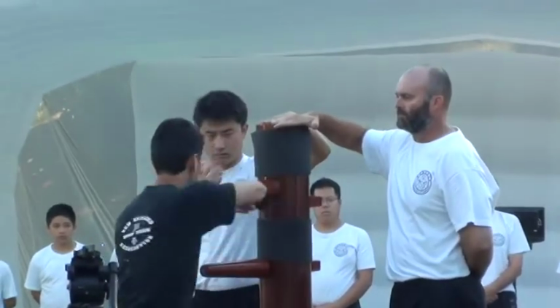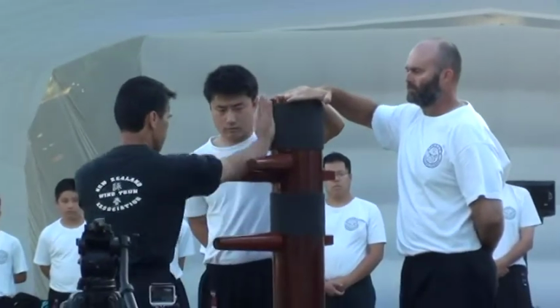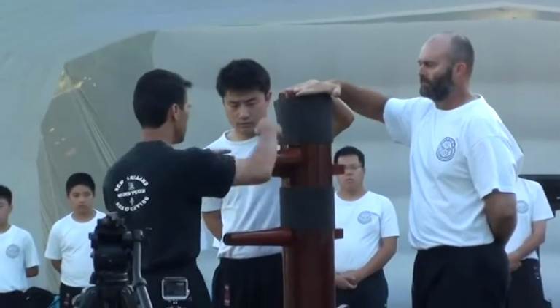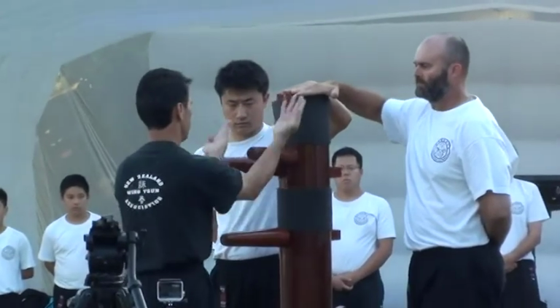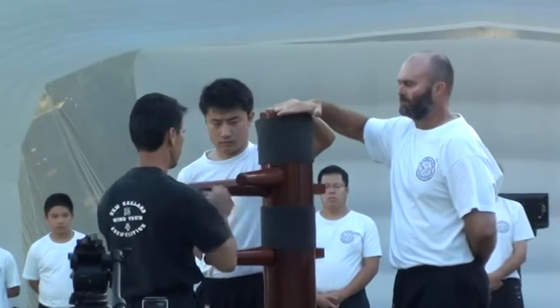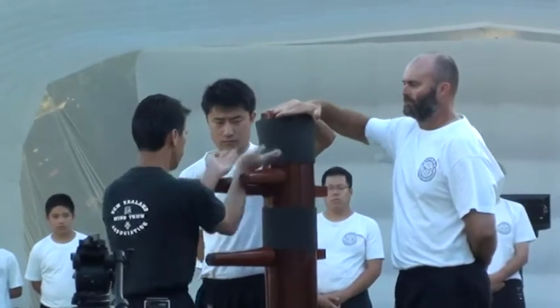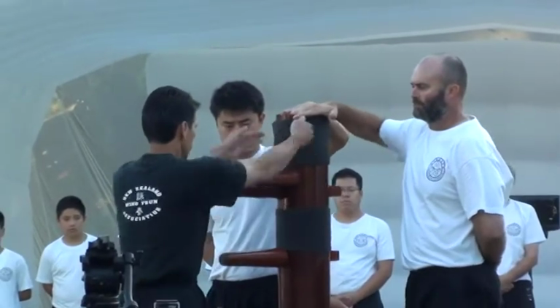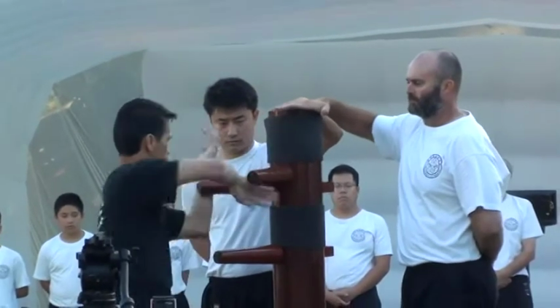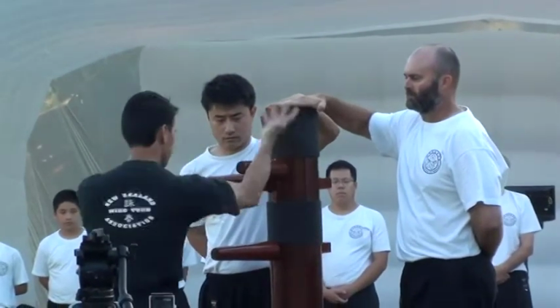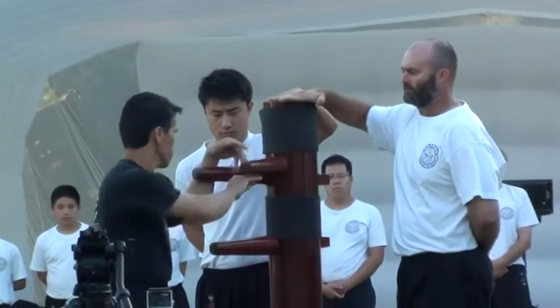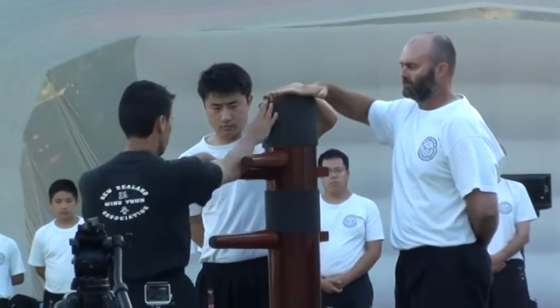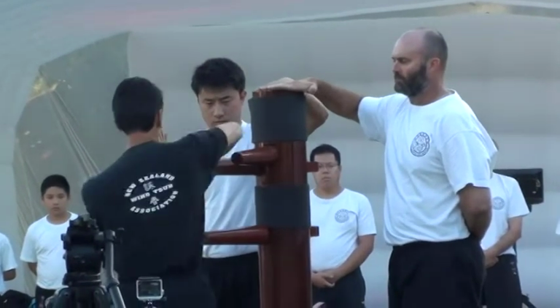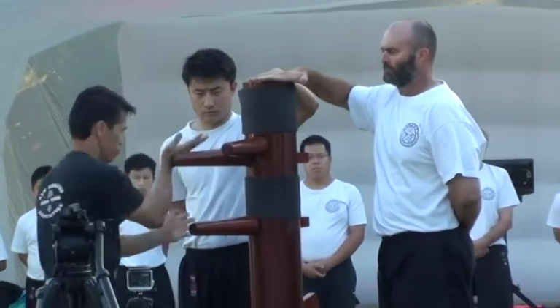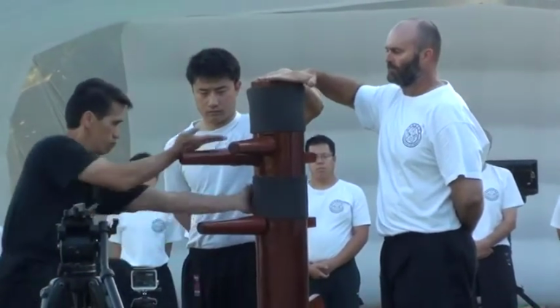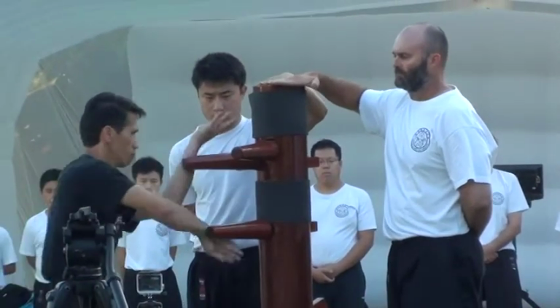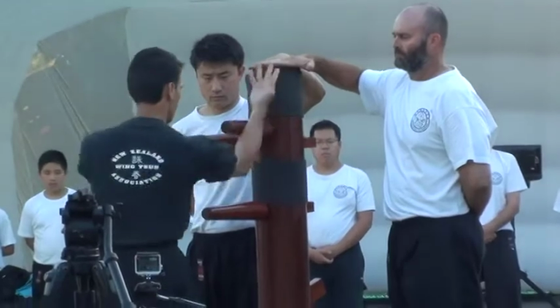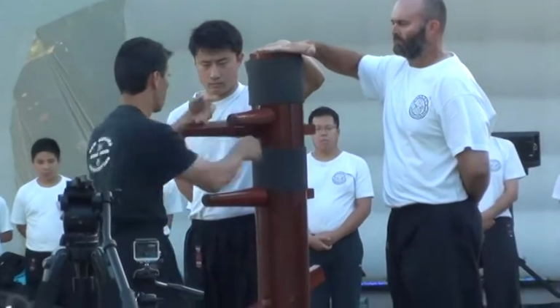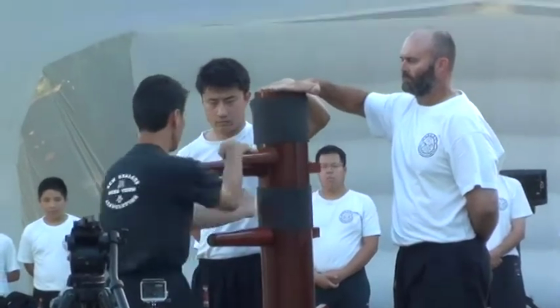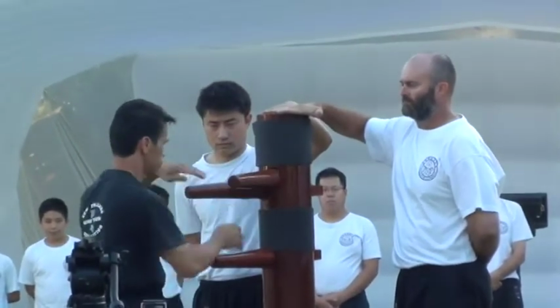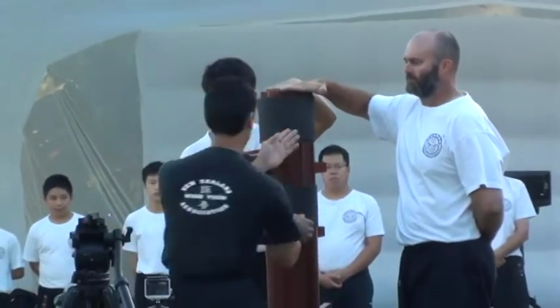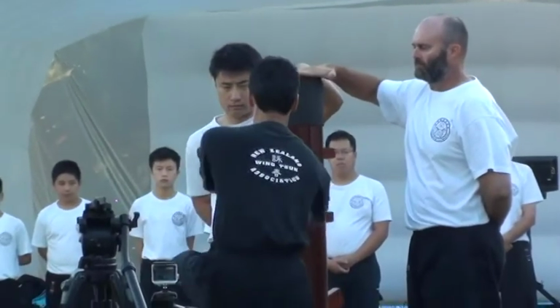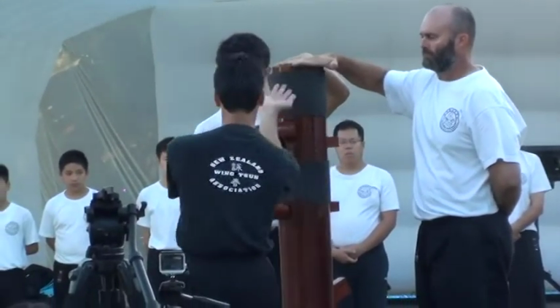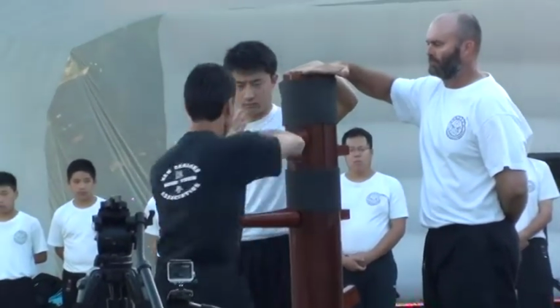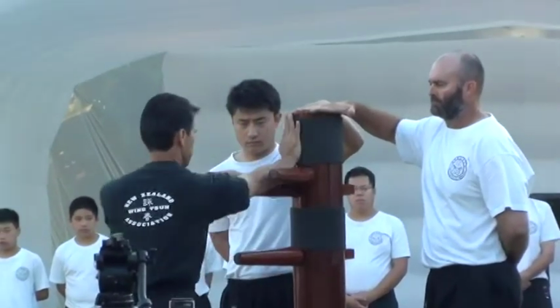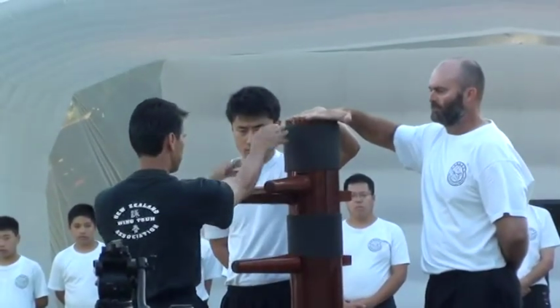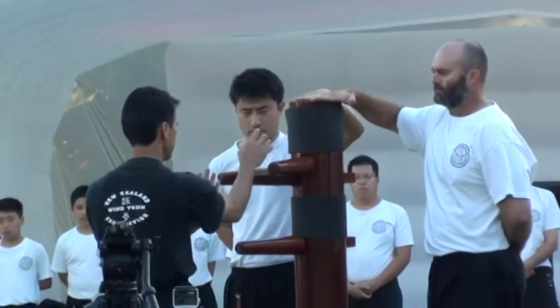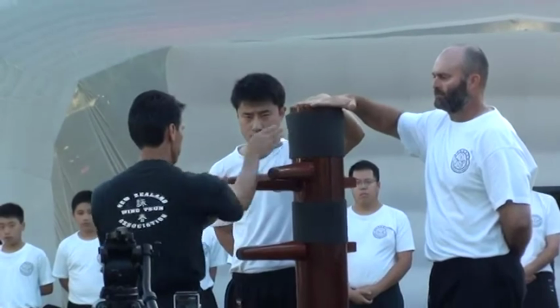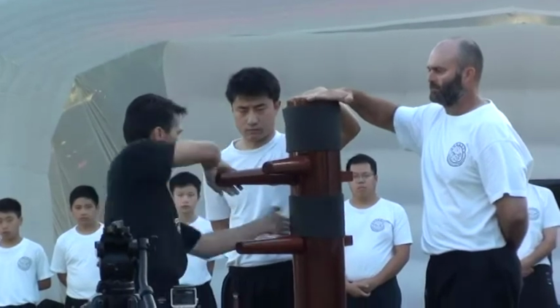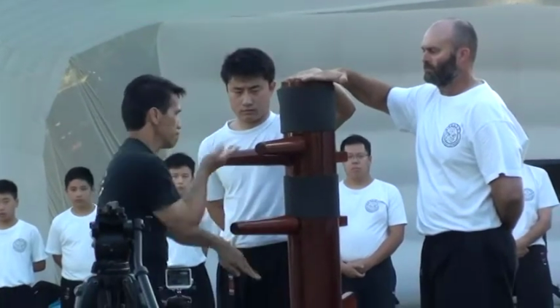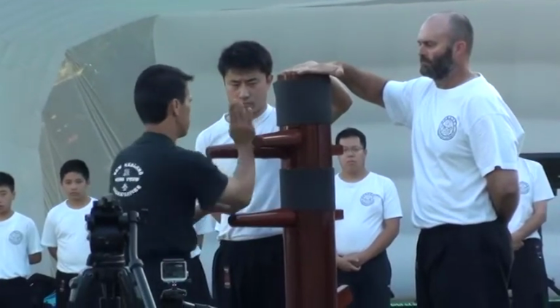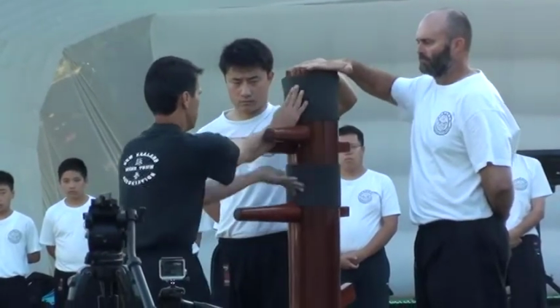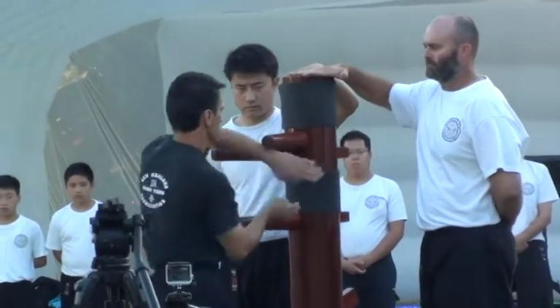One of the greatest misconceptions about the wooden dummy is that it is used for toughening your arms. The goal is to work around the arms and find the path of least resistance. The great focus is to stick well and maintain contact as necessary.